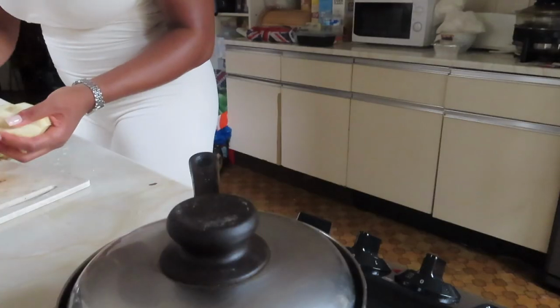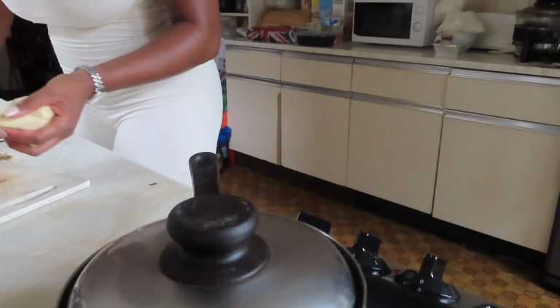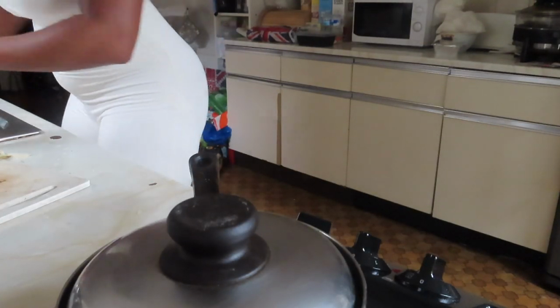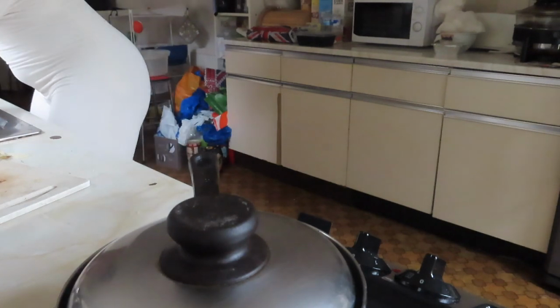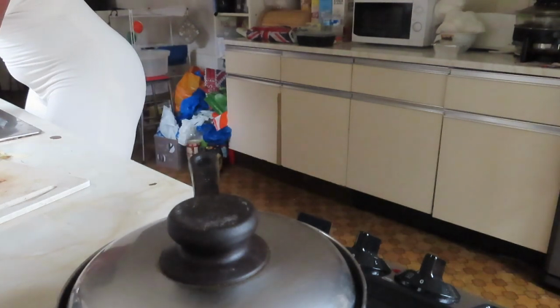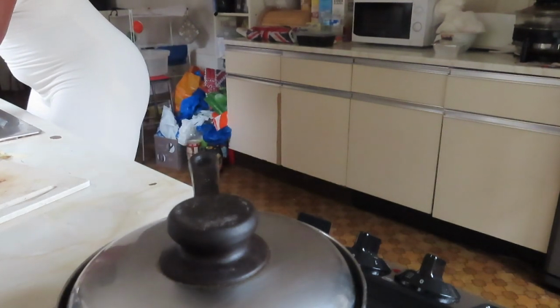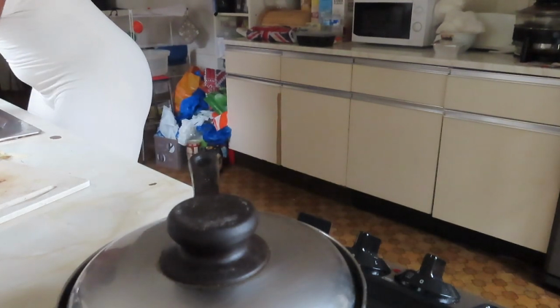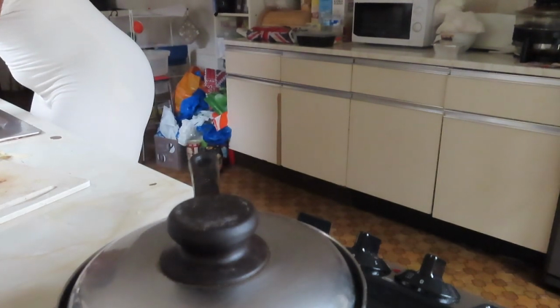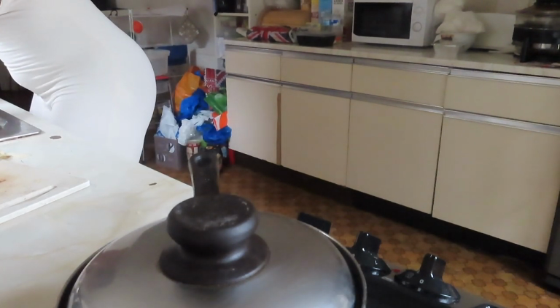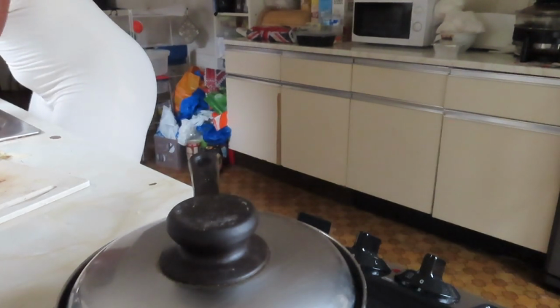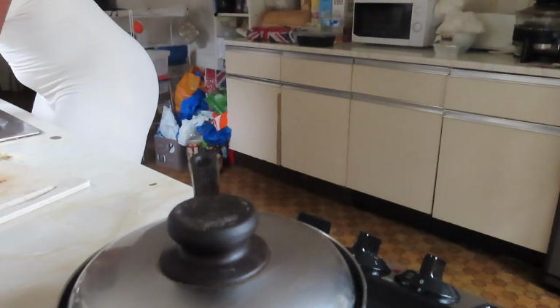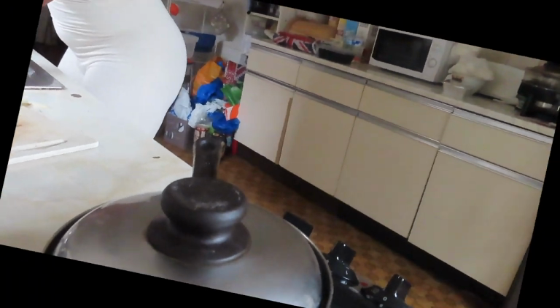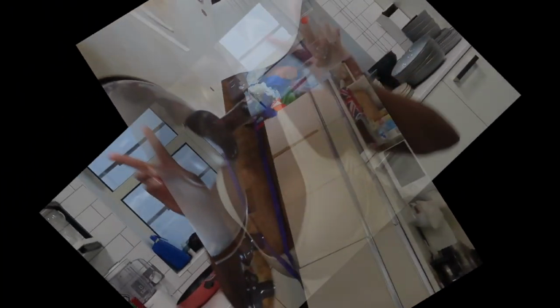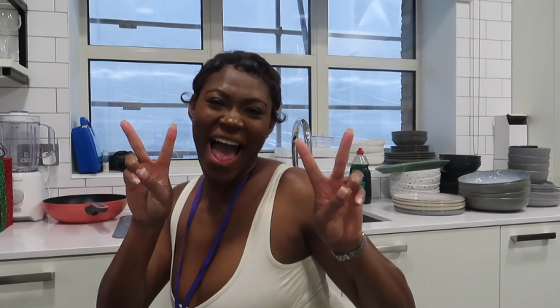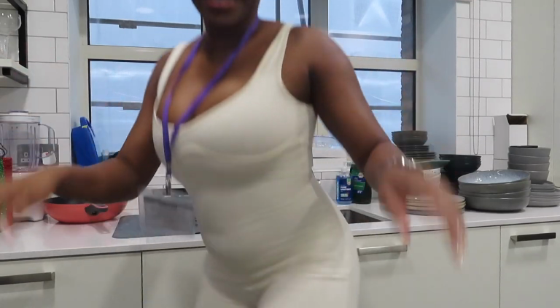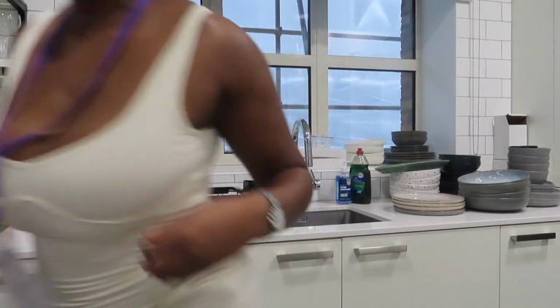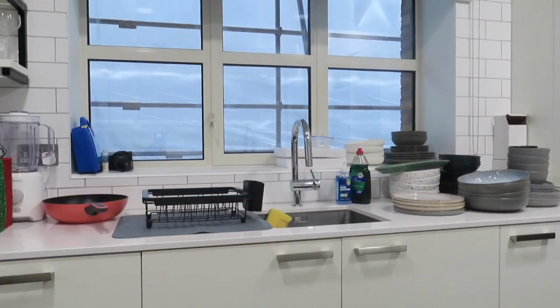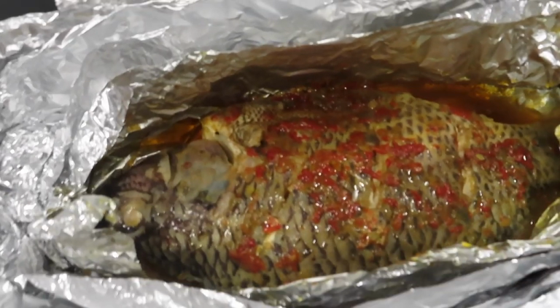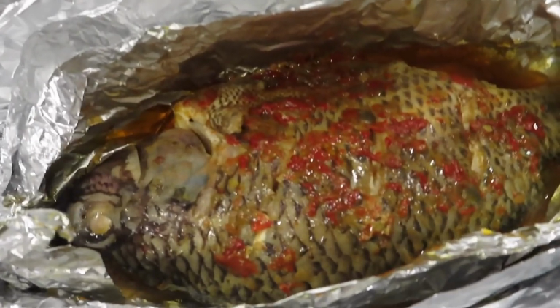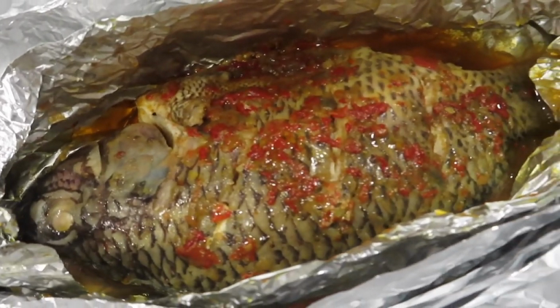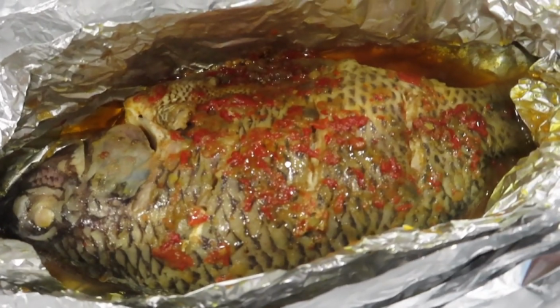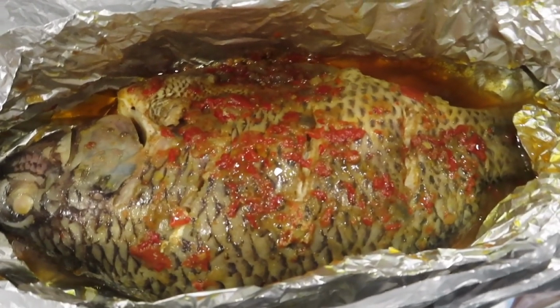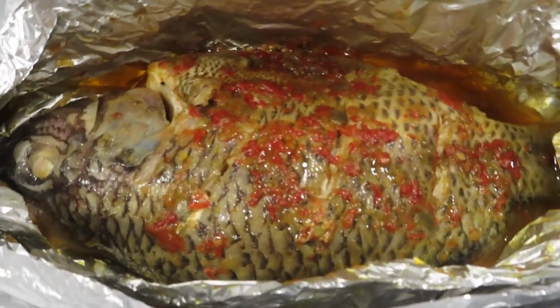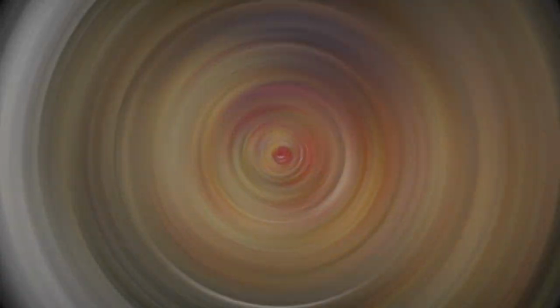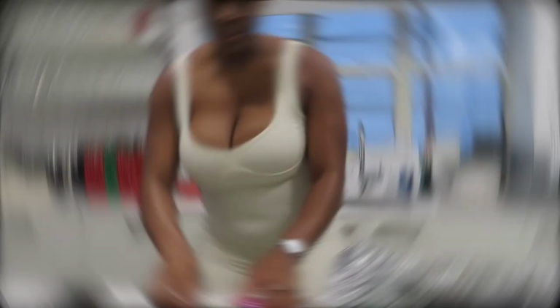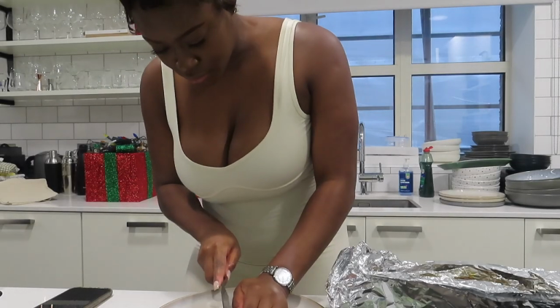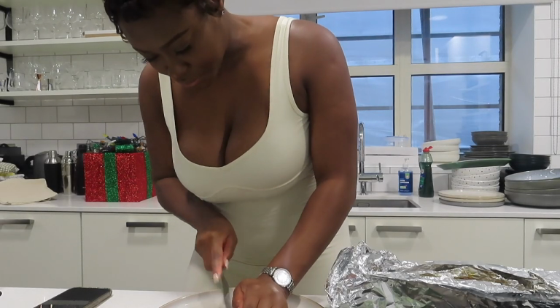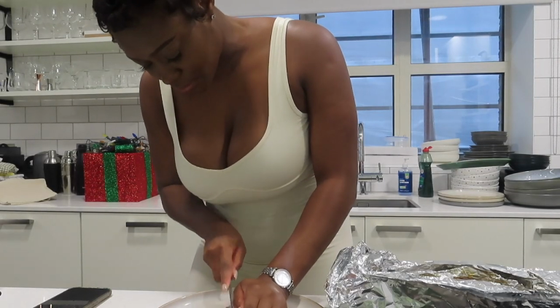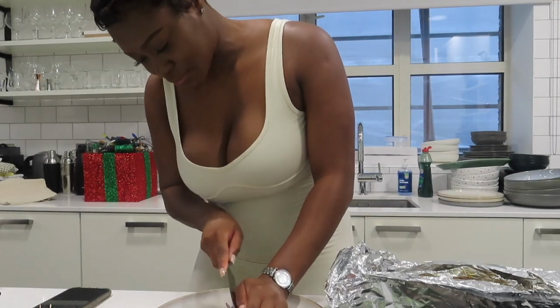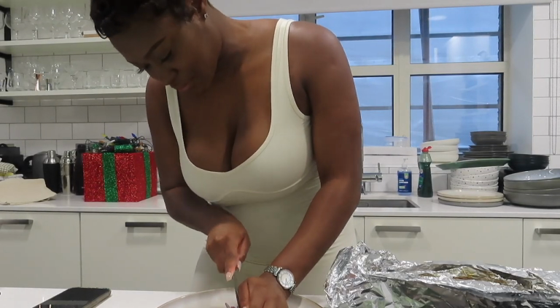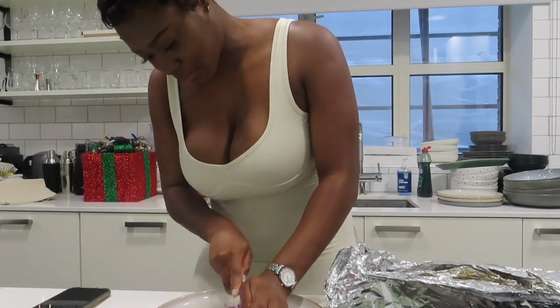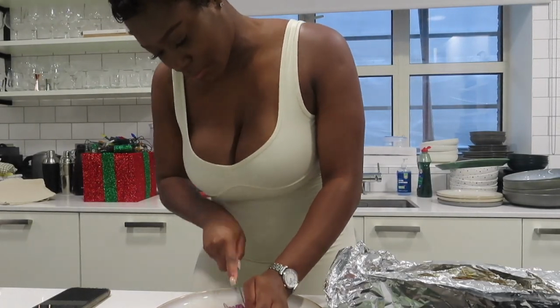Clean up as you go along. This is what my fish looks like out of the oven. Prior to grilling it, I'm now cutting some onions to give it decoration — some paparazzi.